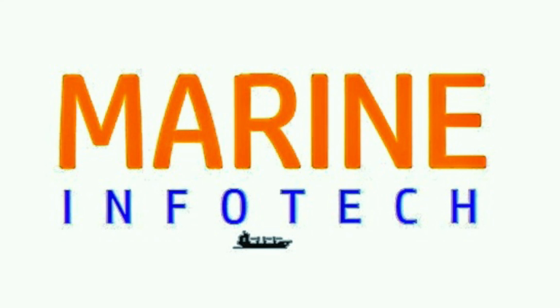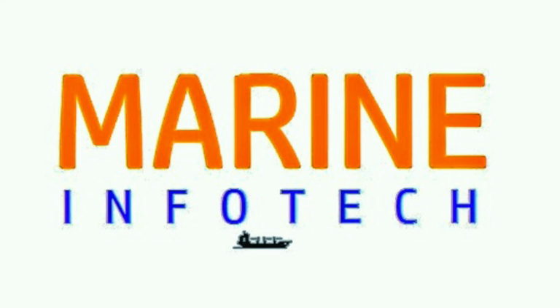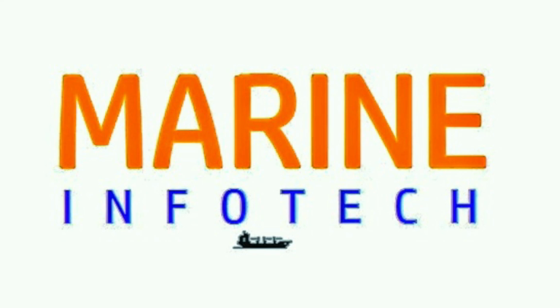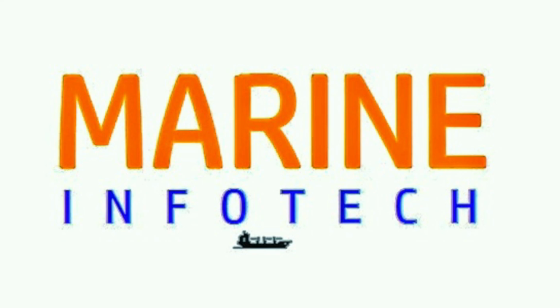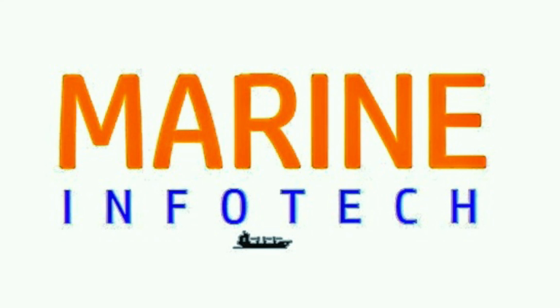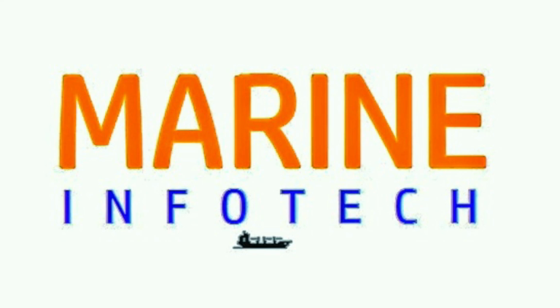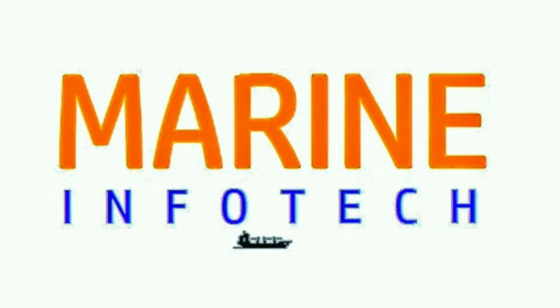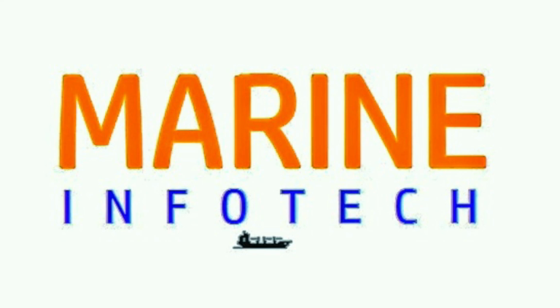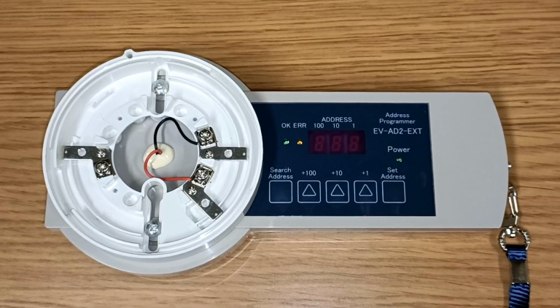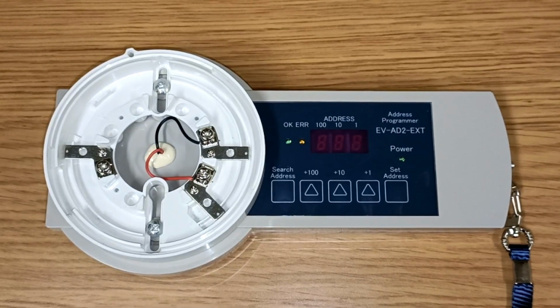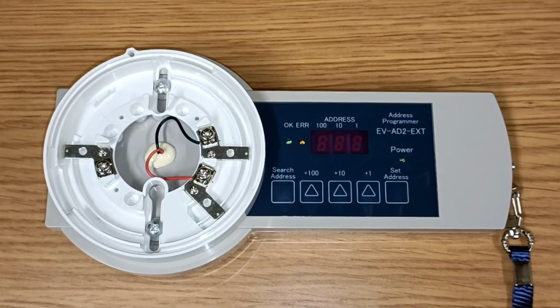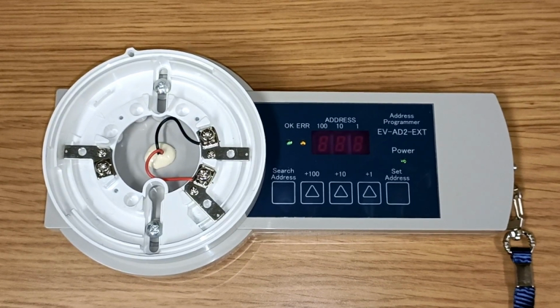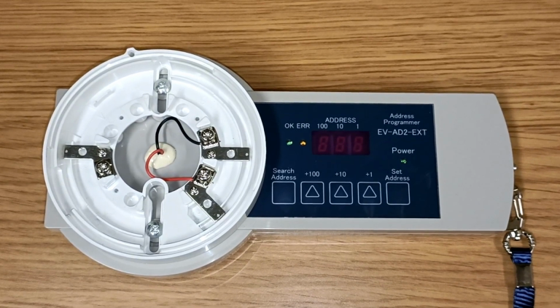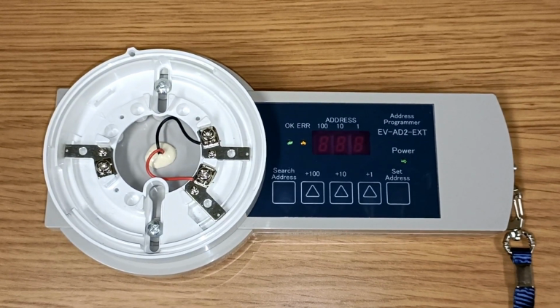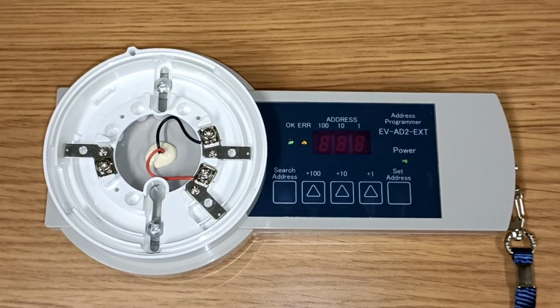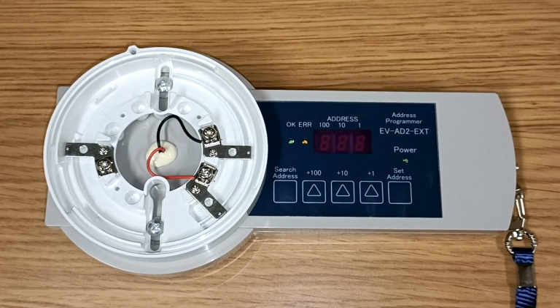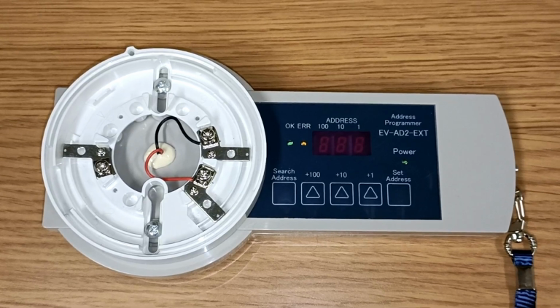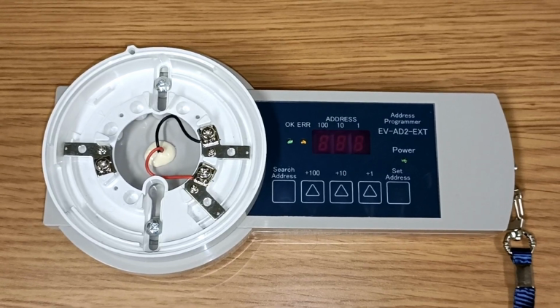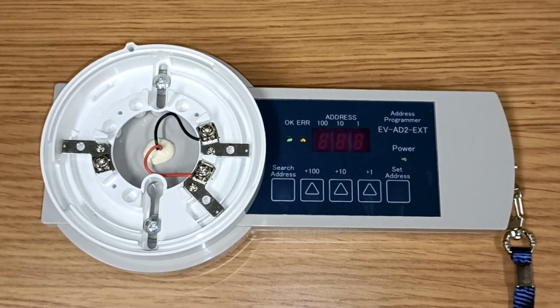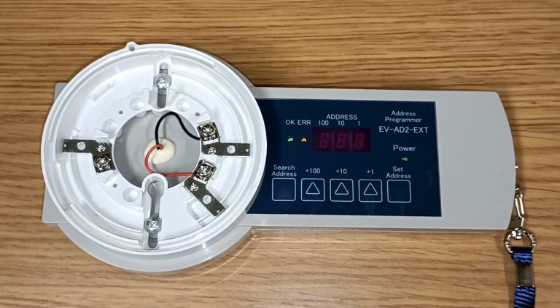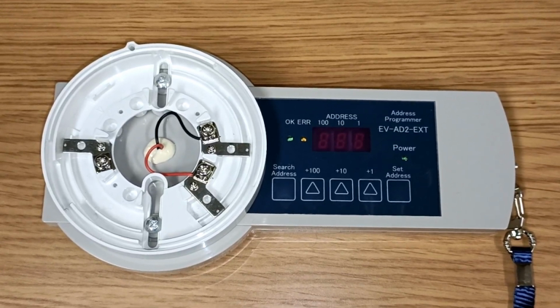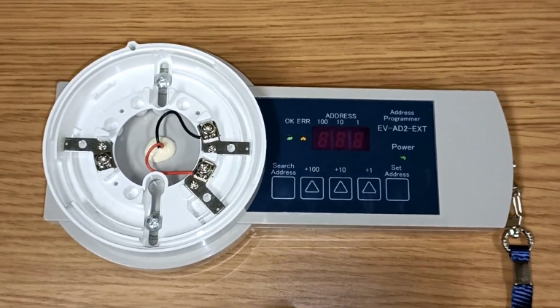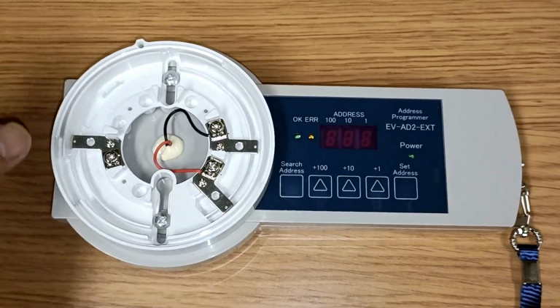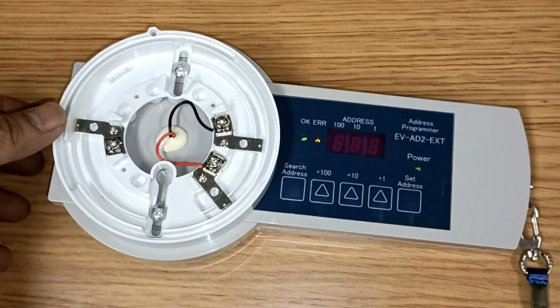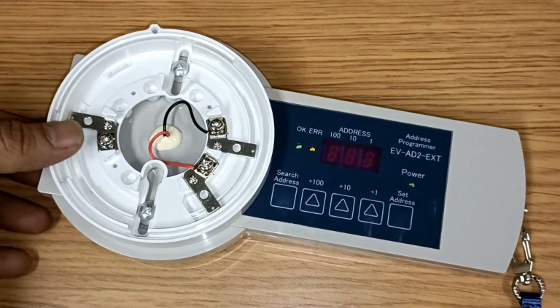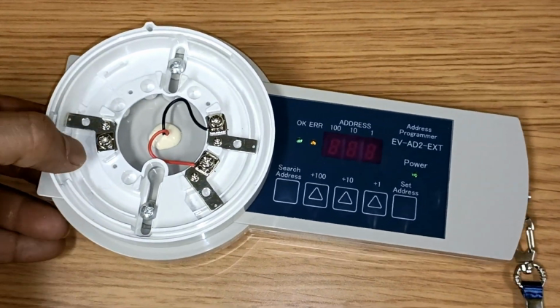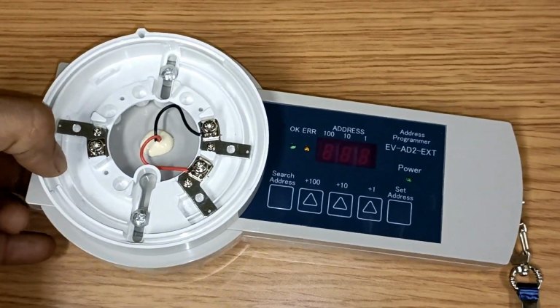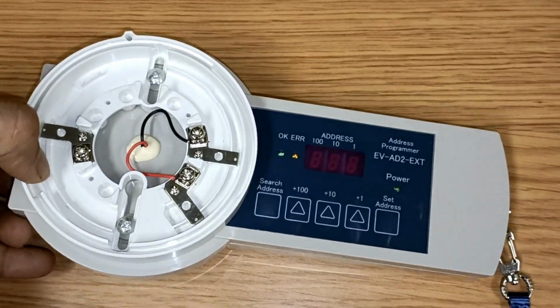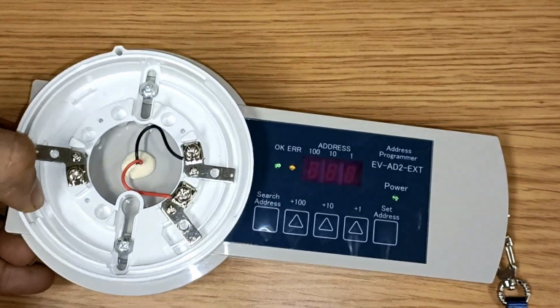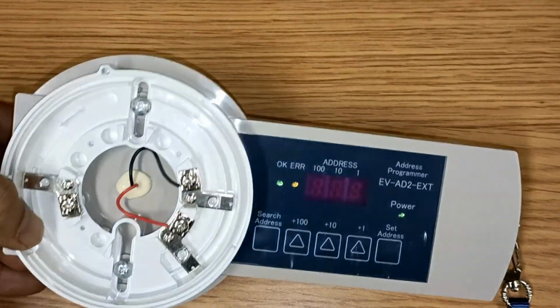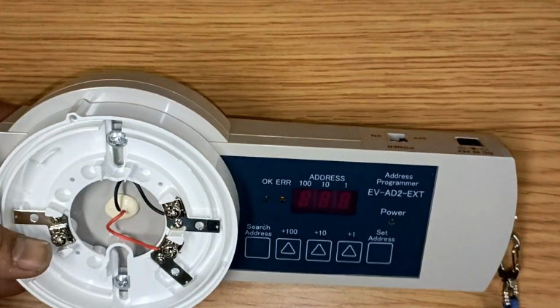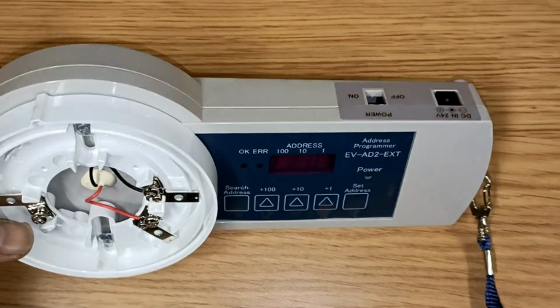Welcome to Marine Infotech. Today we will see the fire sensor address programmer and we will learn how to set the address of the smoke sensor.